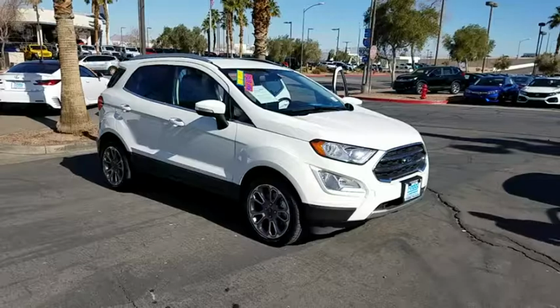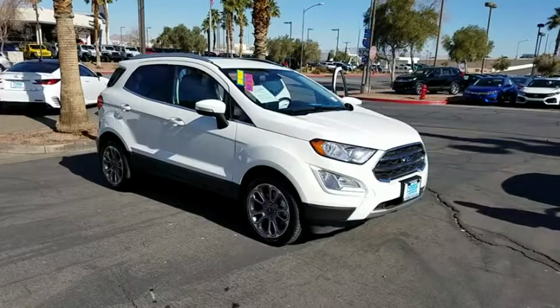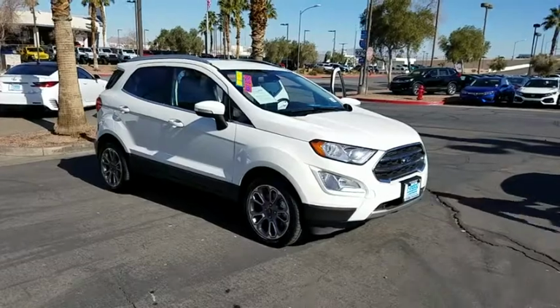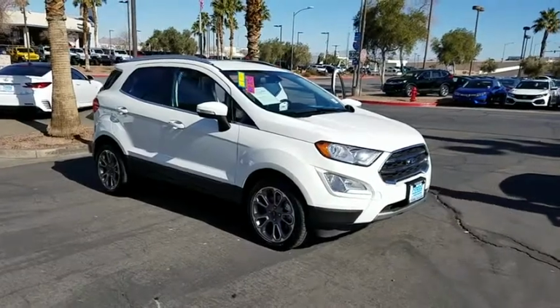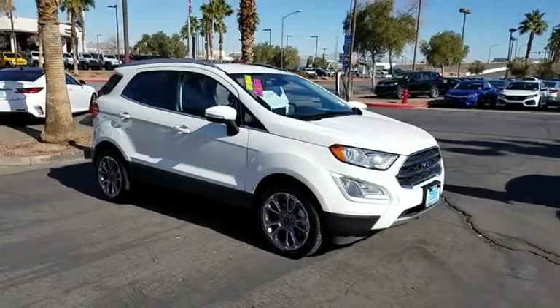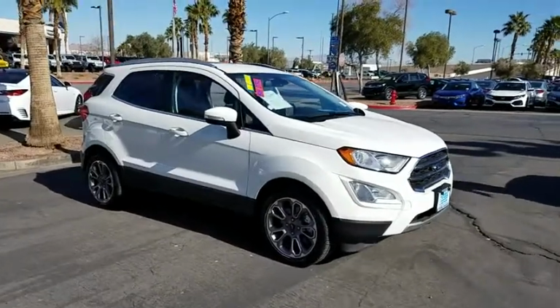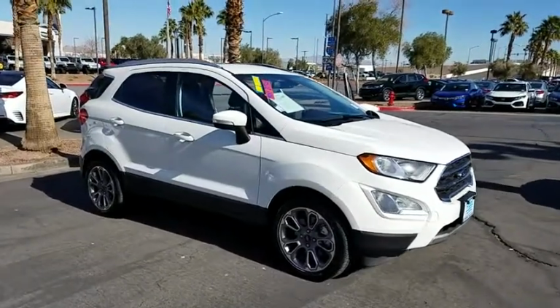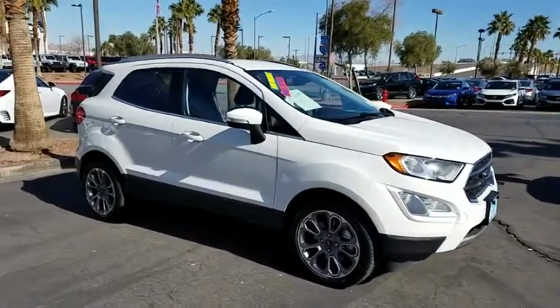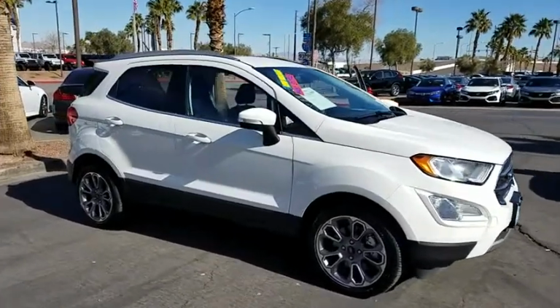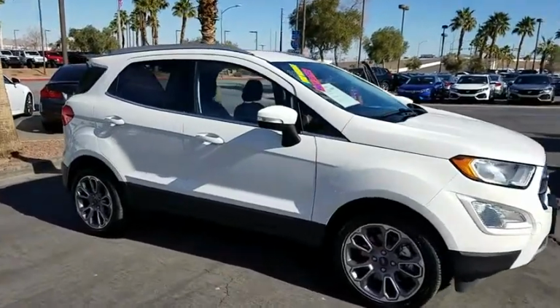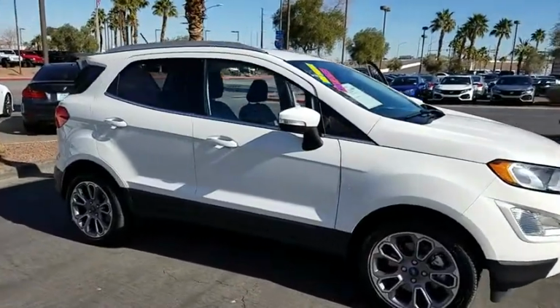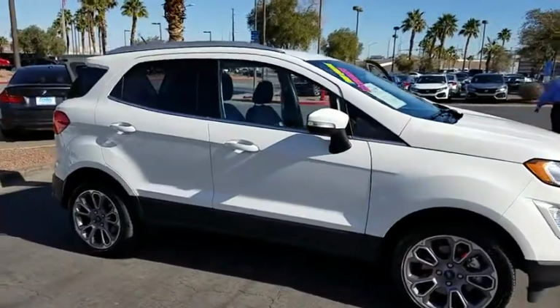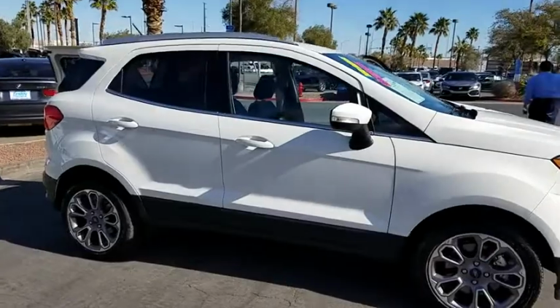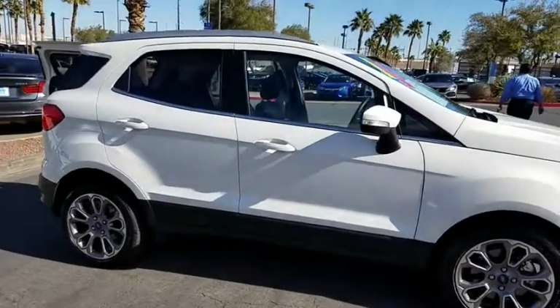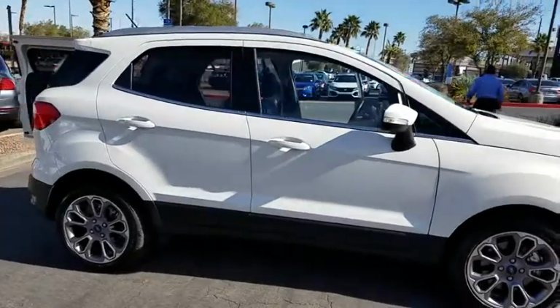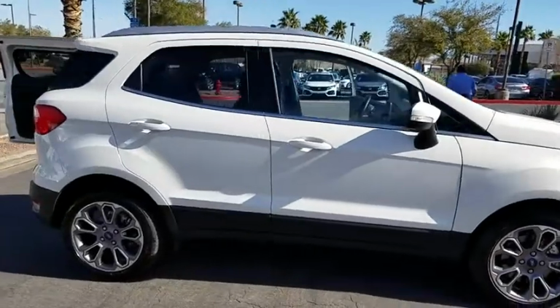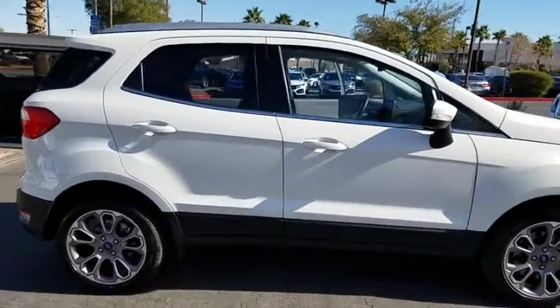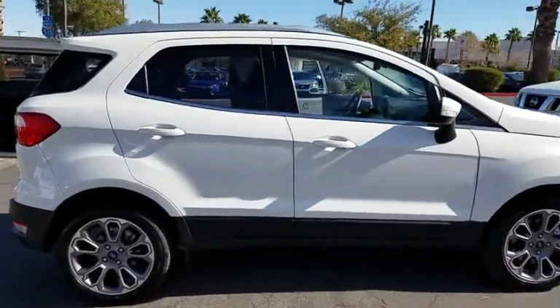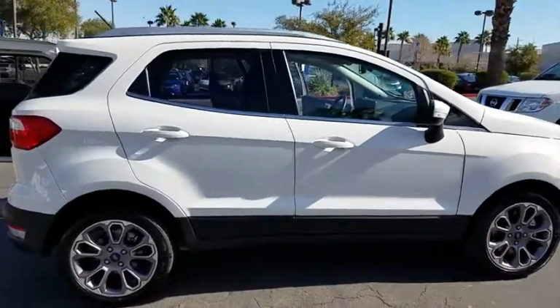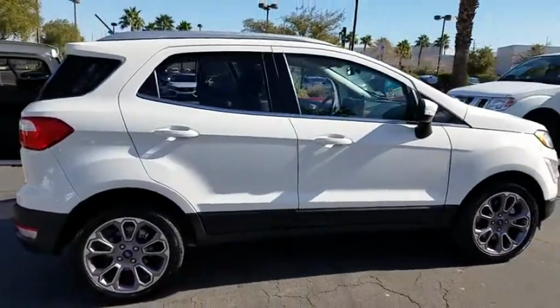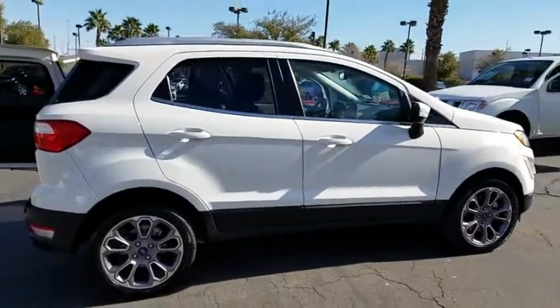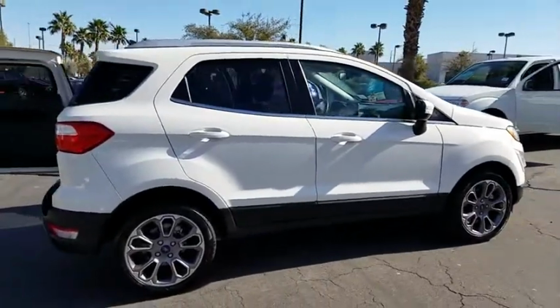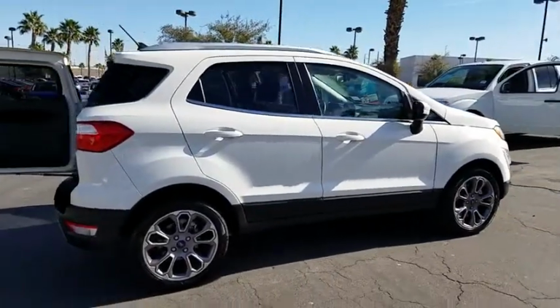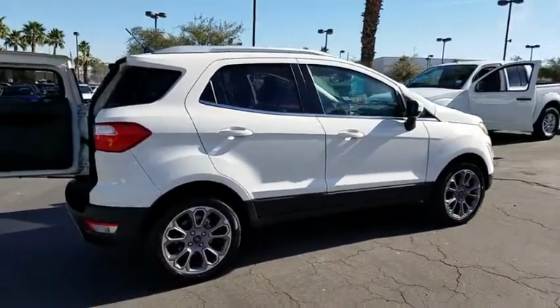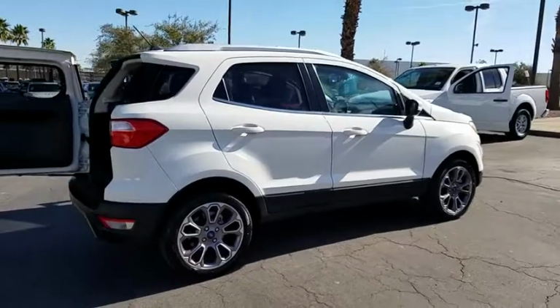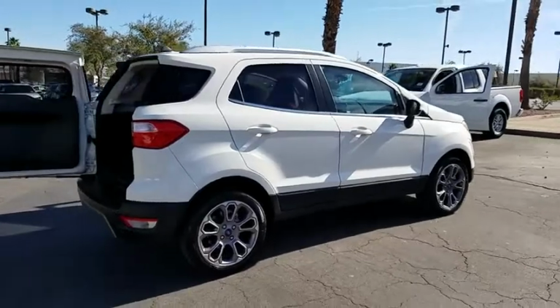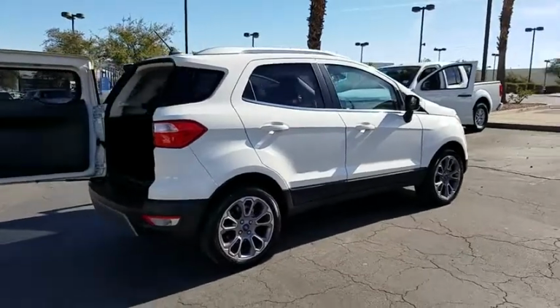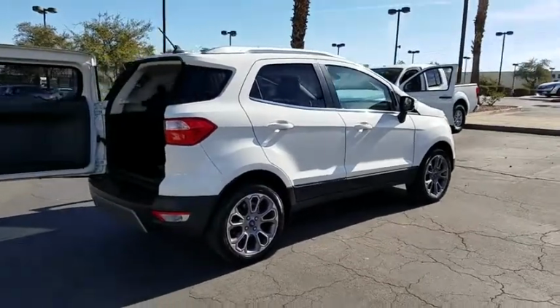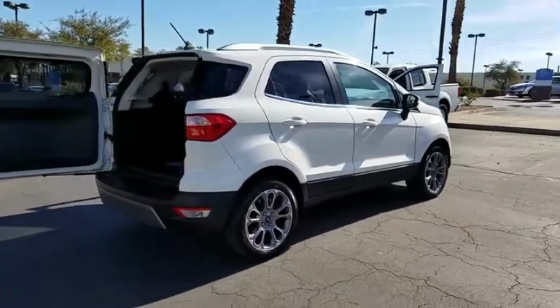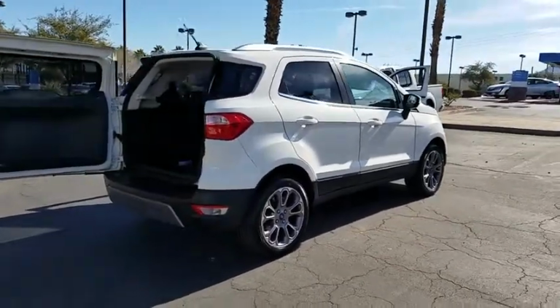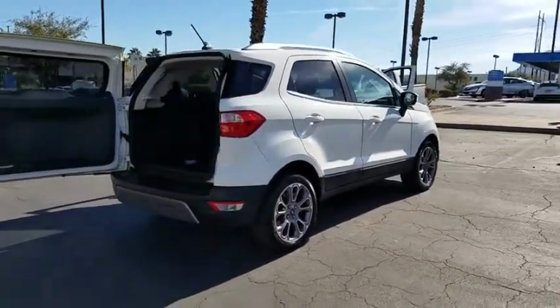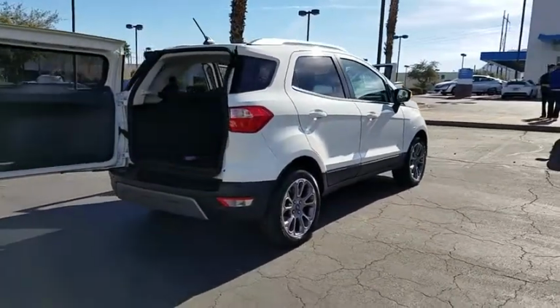2018 Ford EcoSport. The Ford EcoSport has an upgraded interior that provides you all the features you could ever want. It also offers you the functionality of an SUV but in a size where you feel in control.